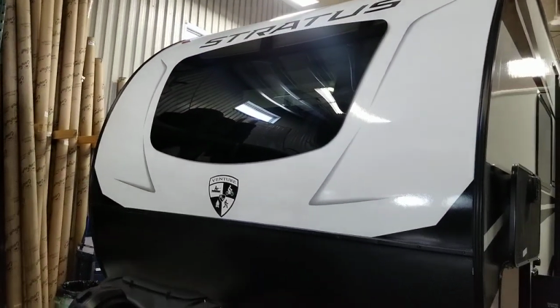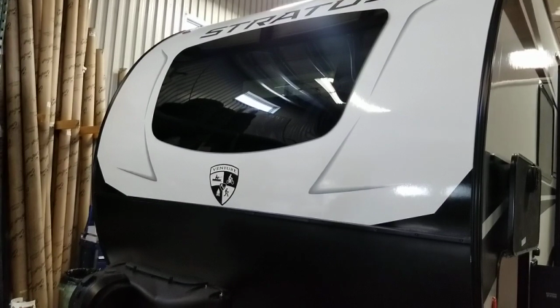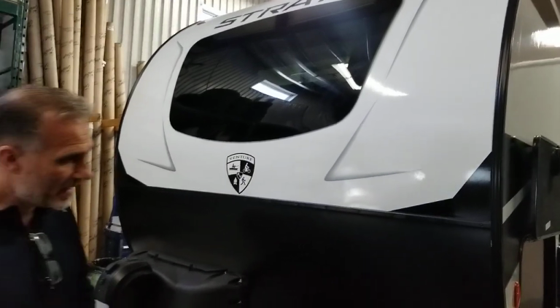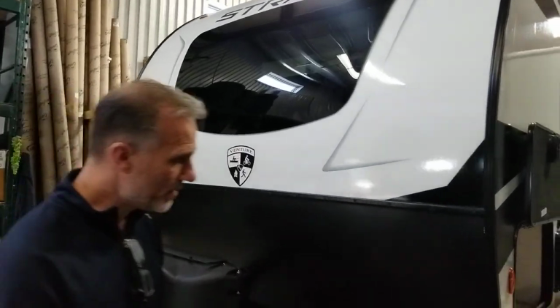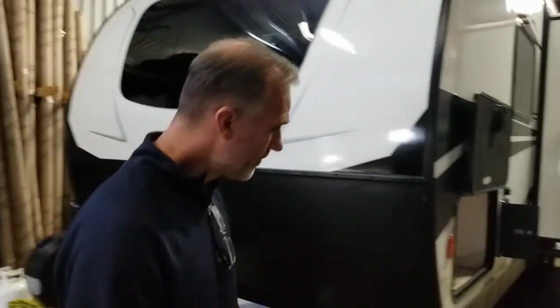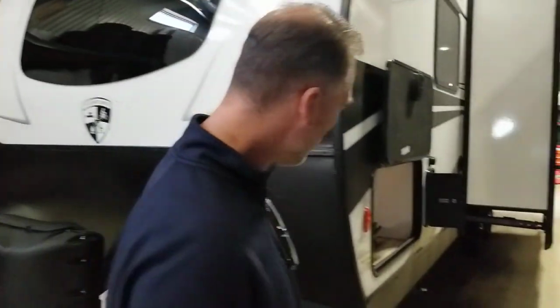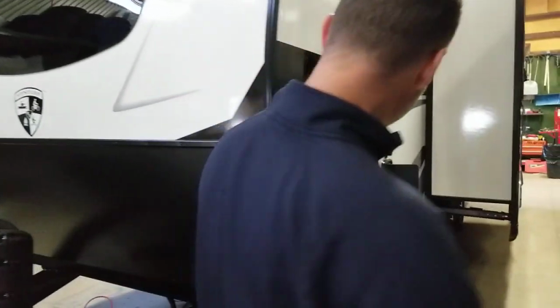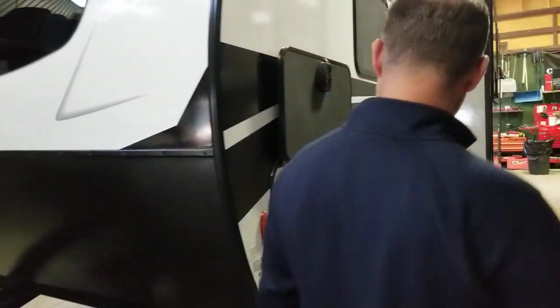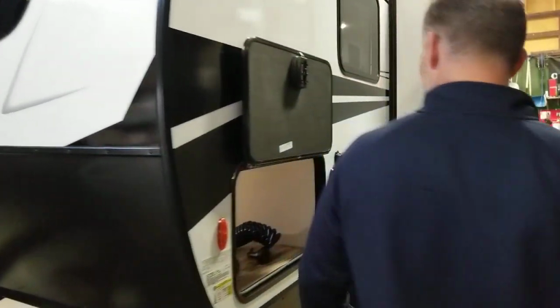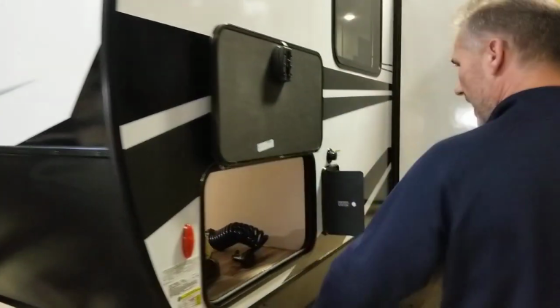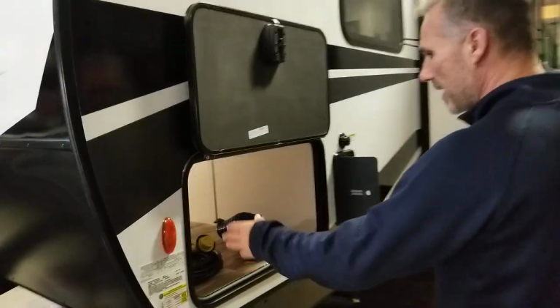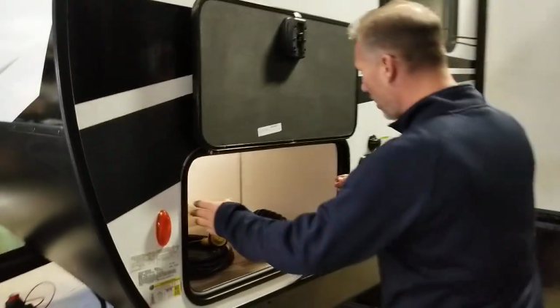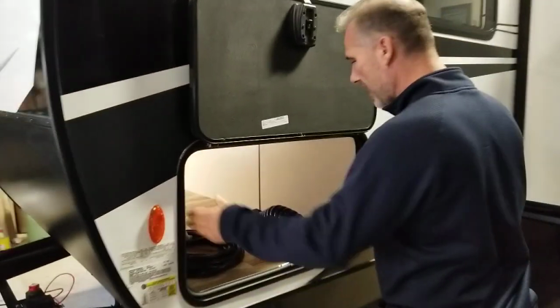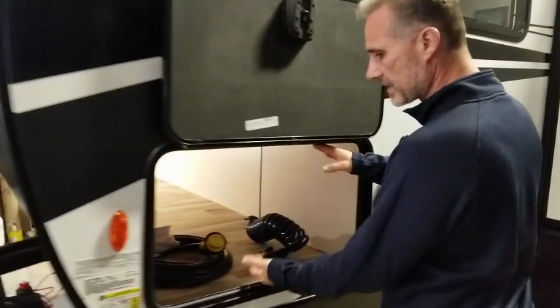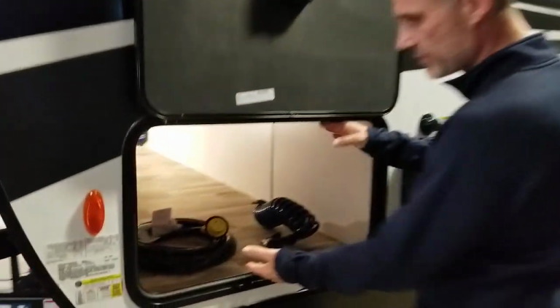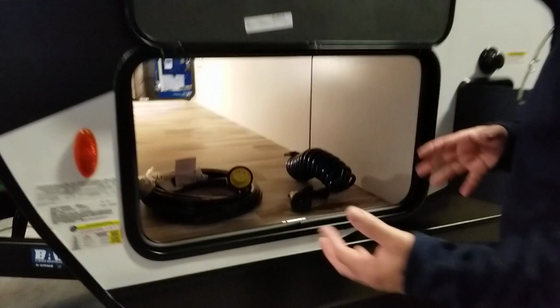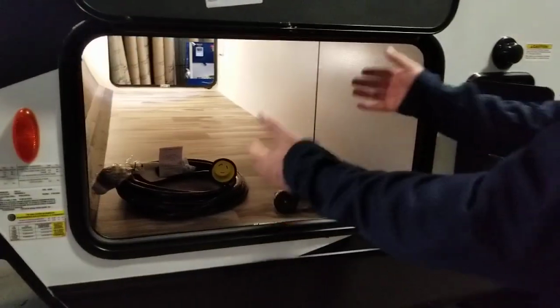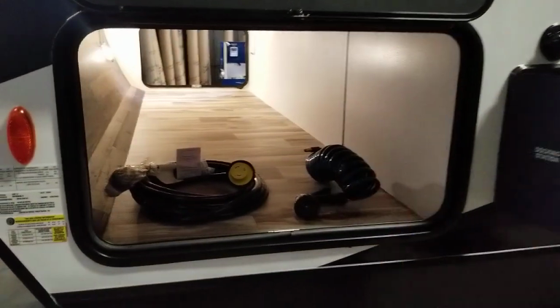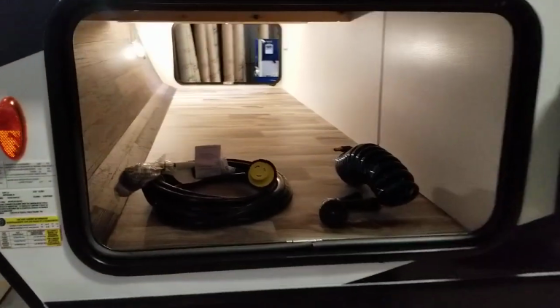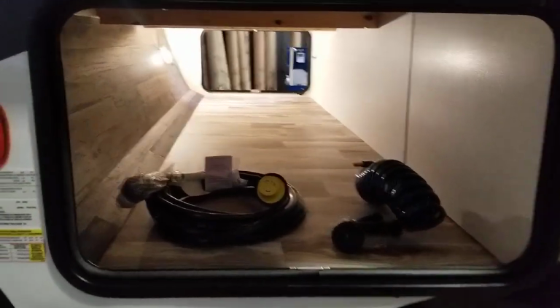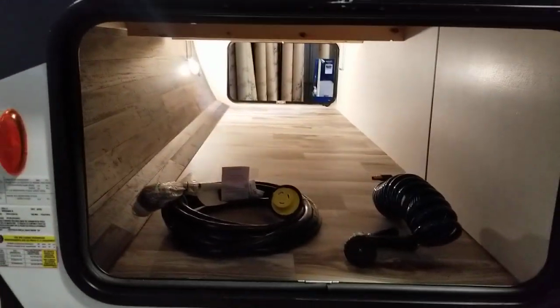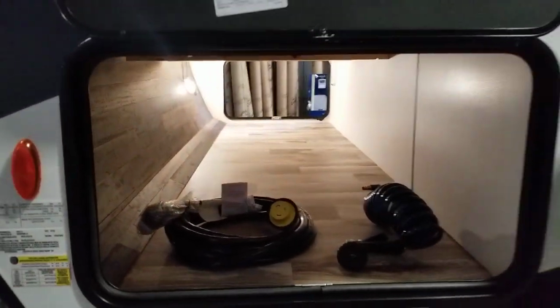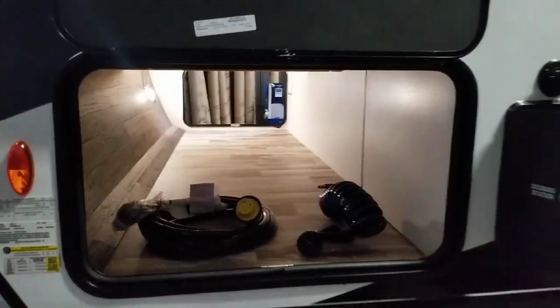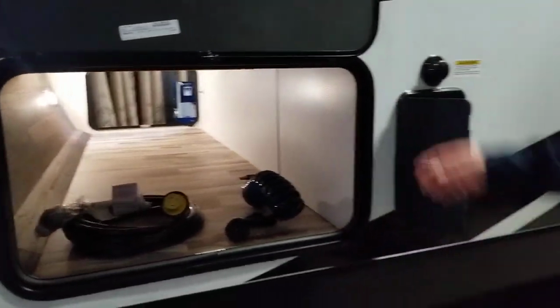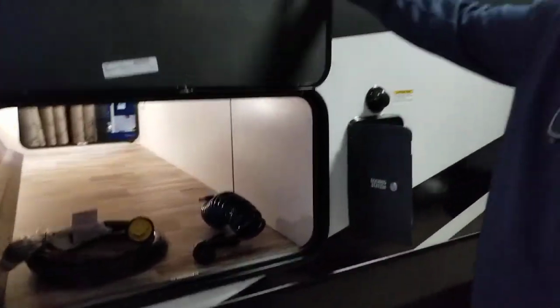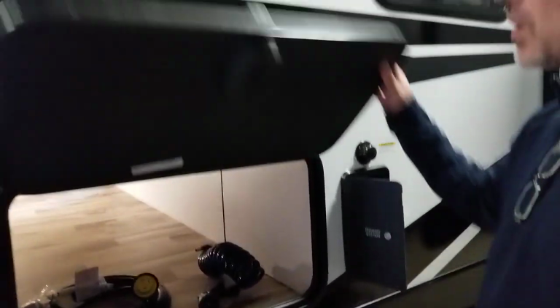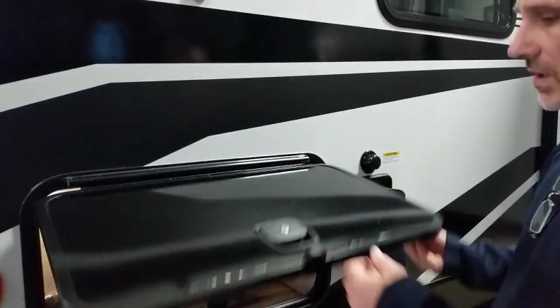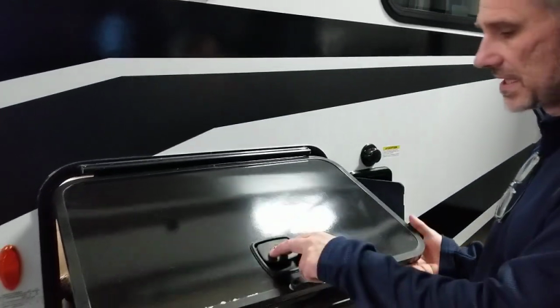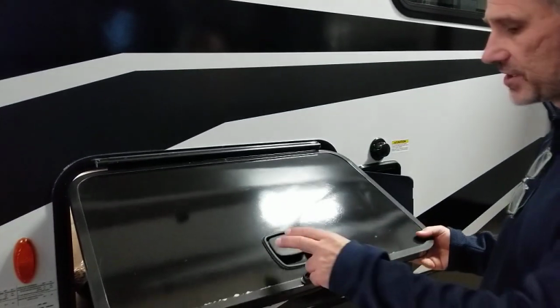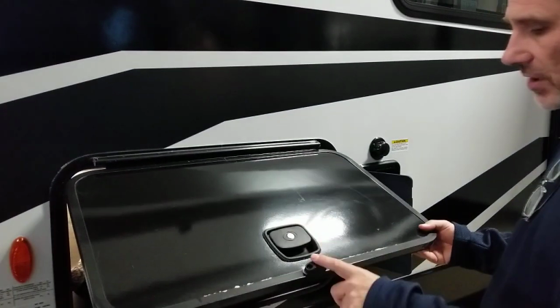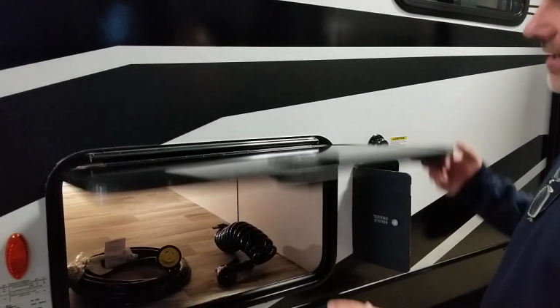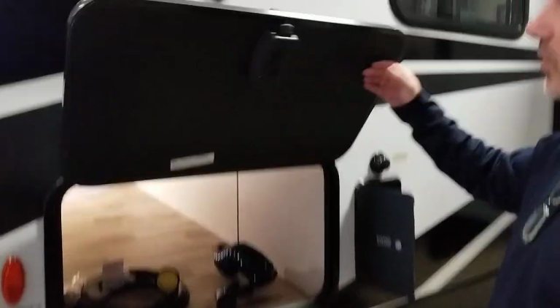On the side here, very large access to your storage, so you could put some bins in there. Also a slam latch handle and a biotech folder.